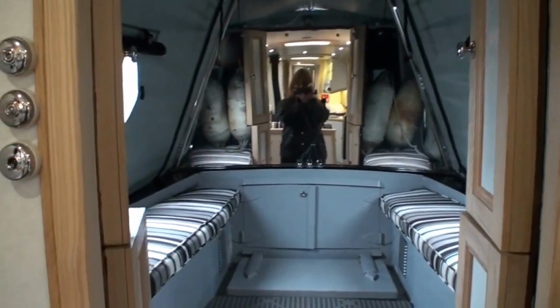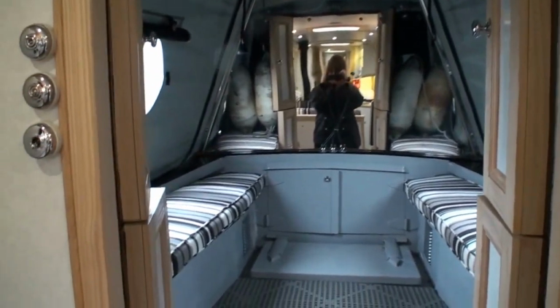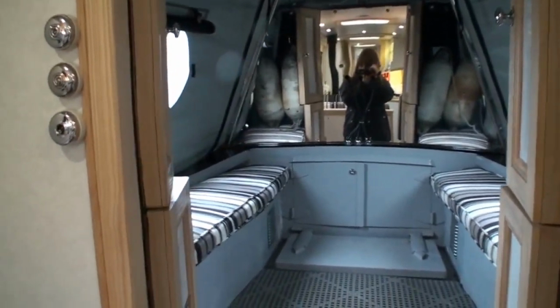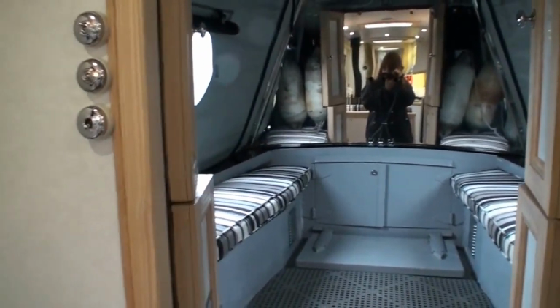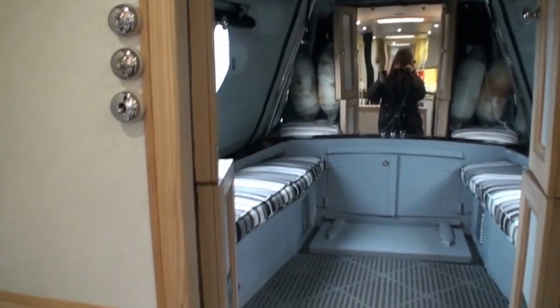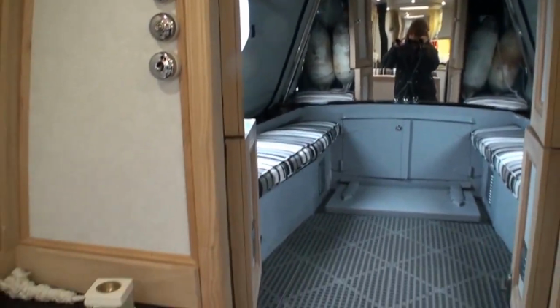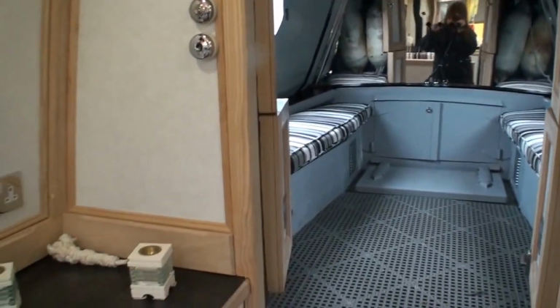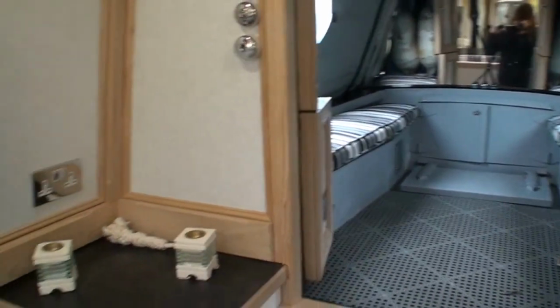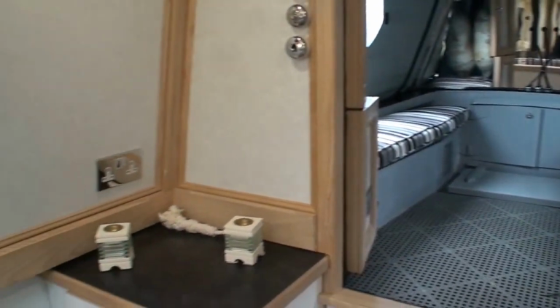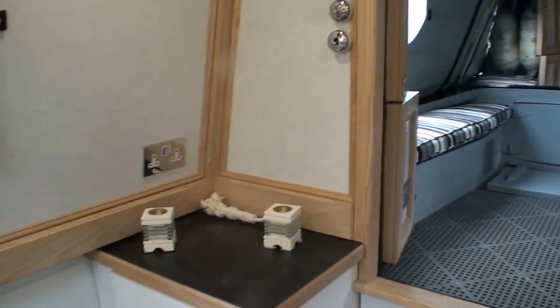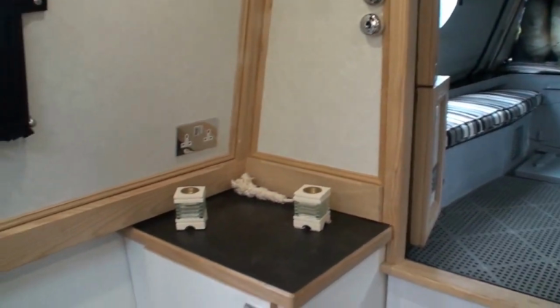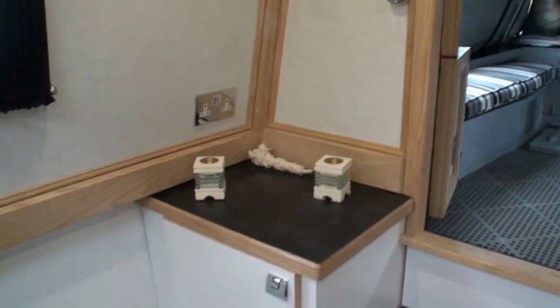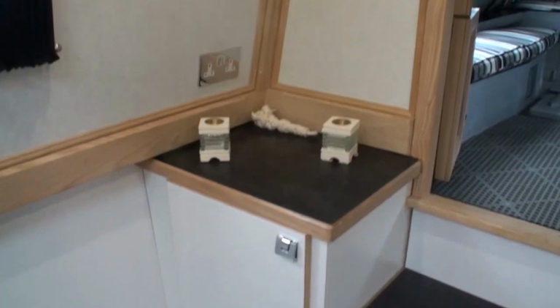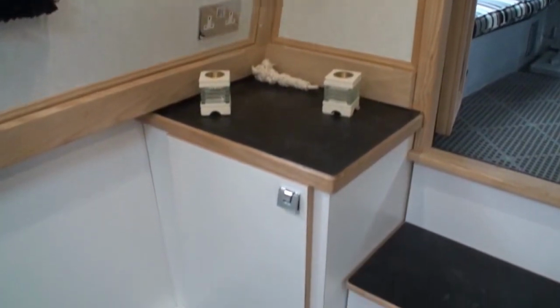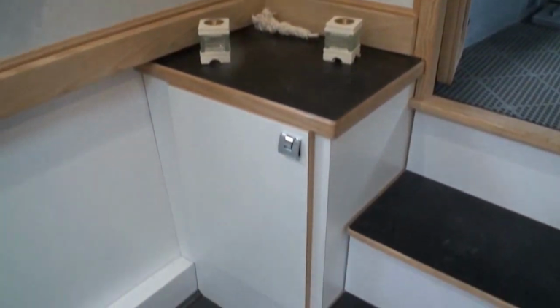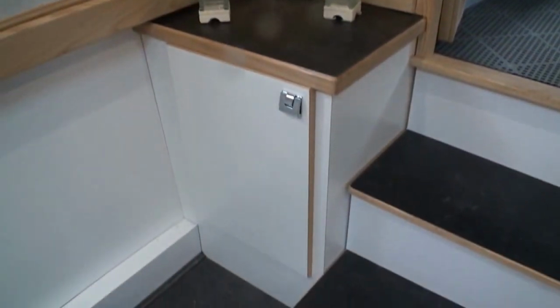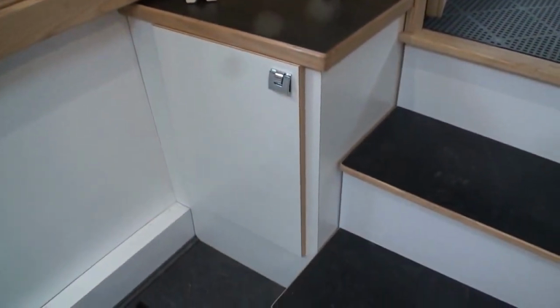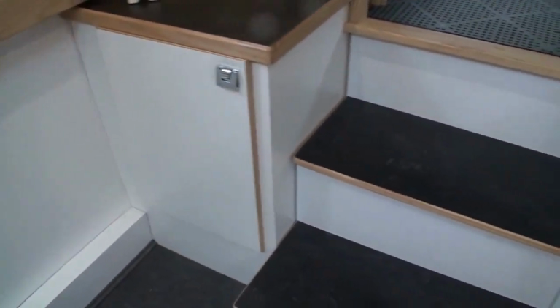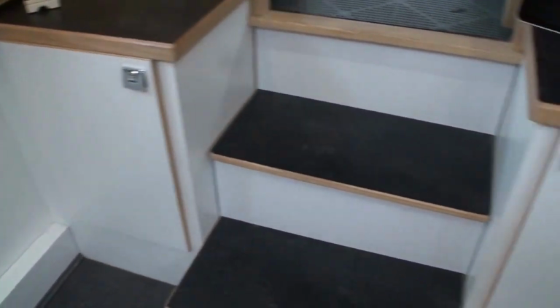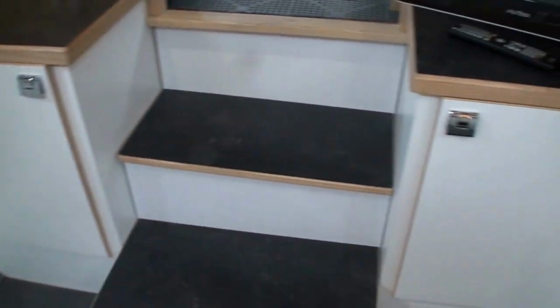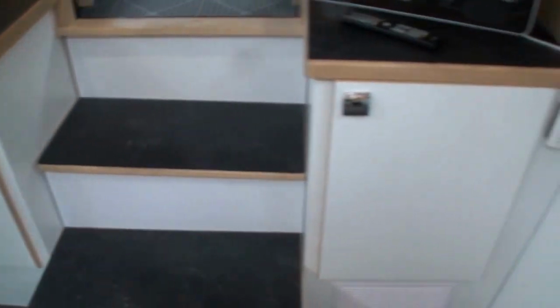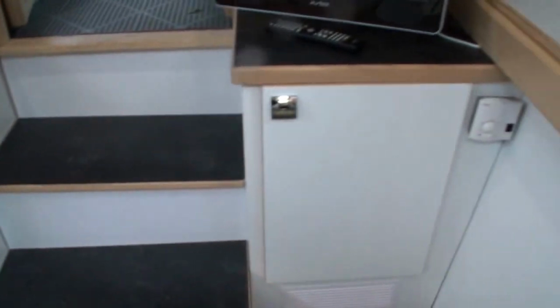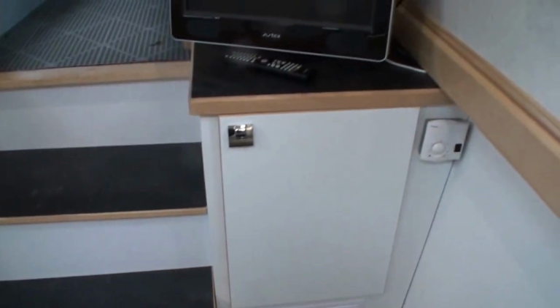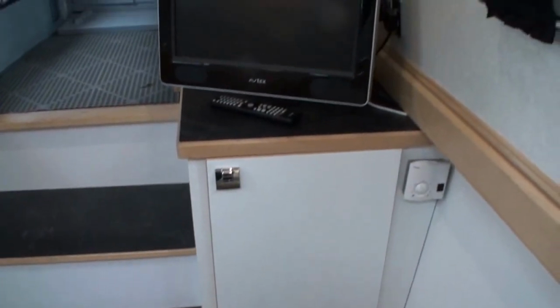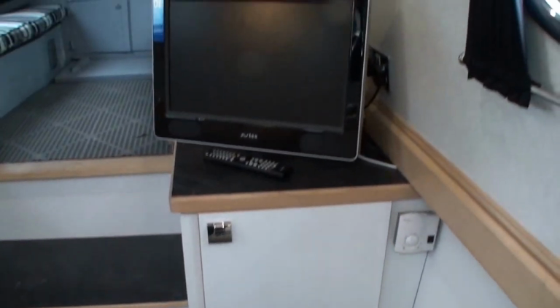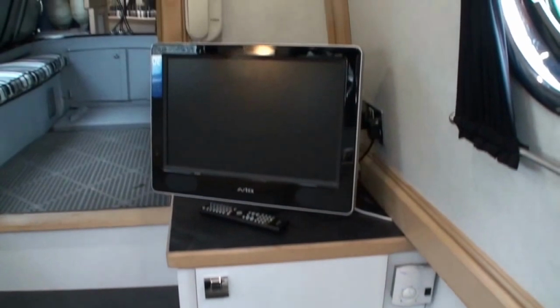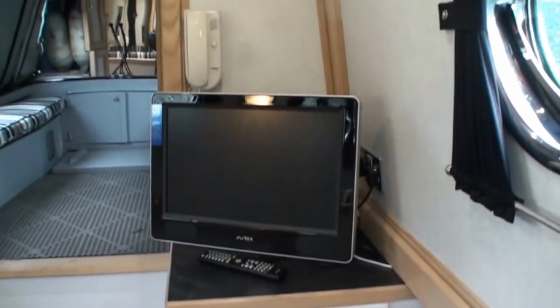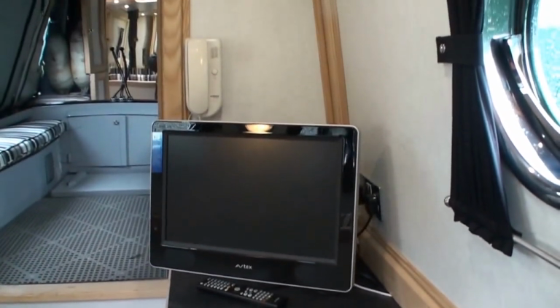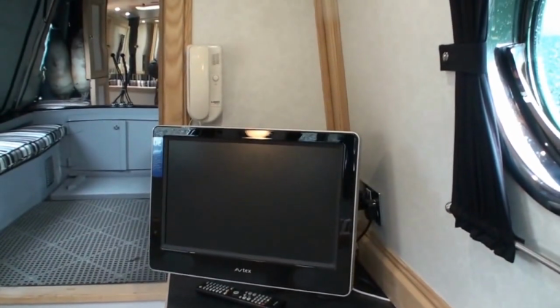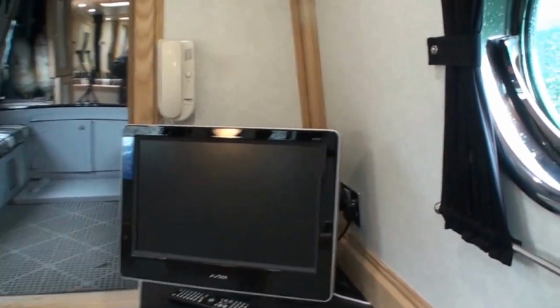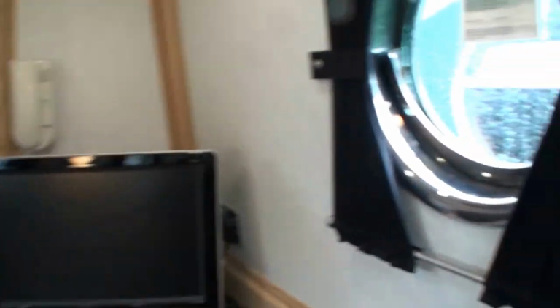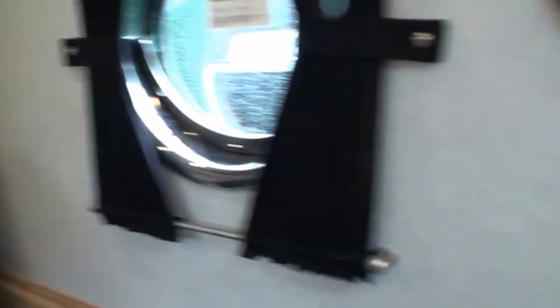At the front of the boat you've got a well deck with Wilson's cratch covers, lockers with cushions as well to provide outside seating, and then it drops down to the saloon.